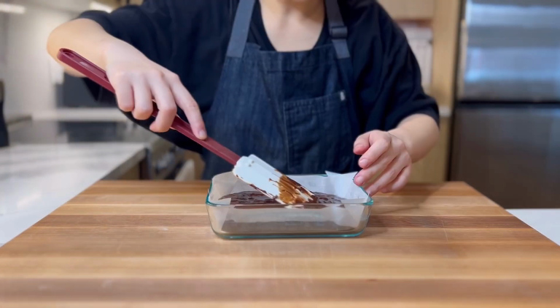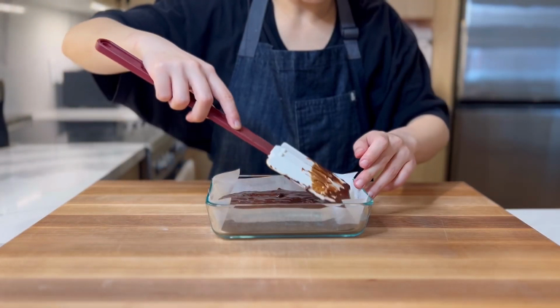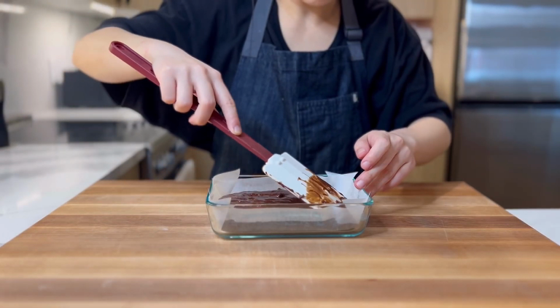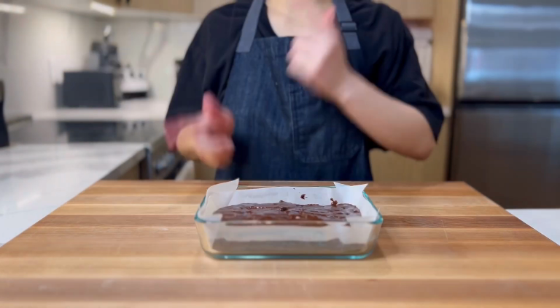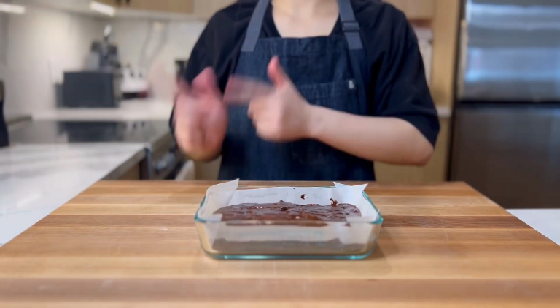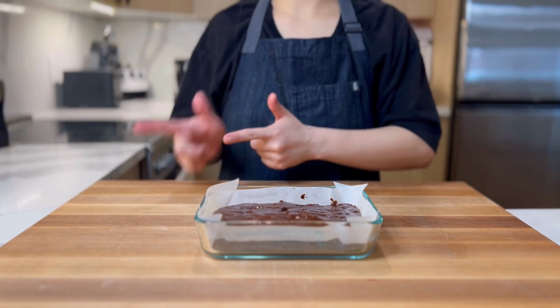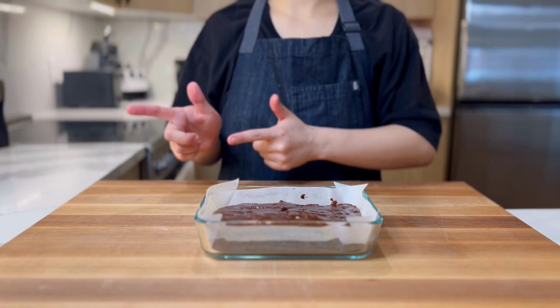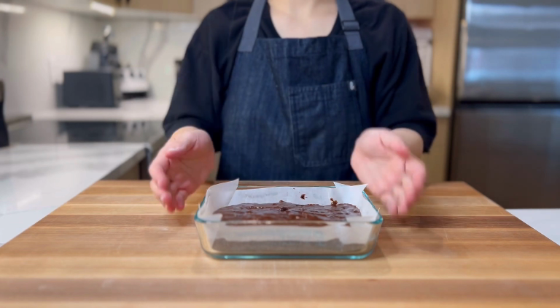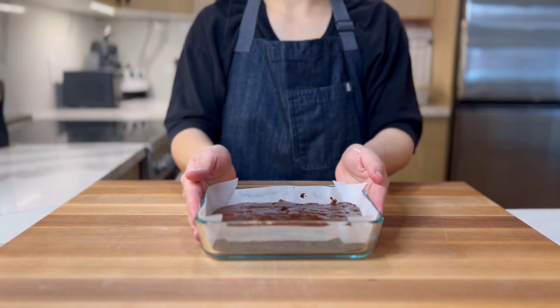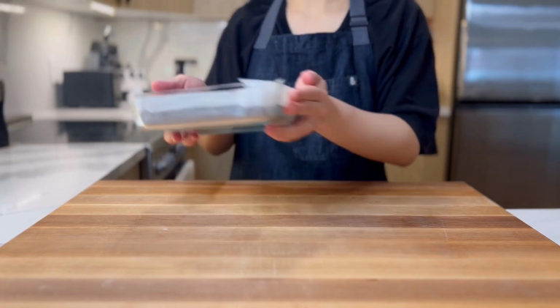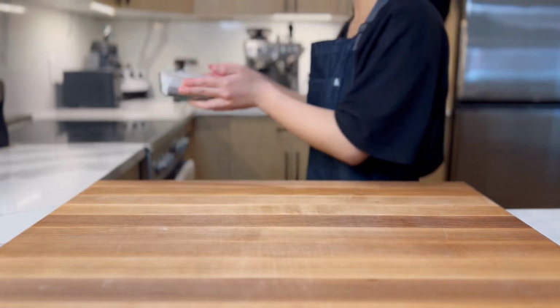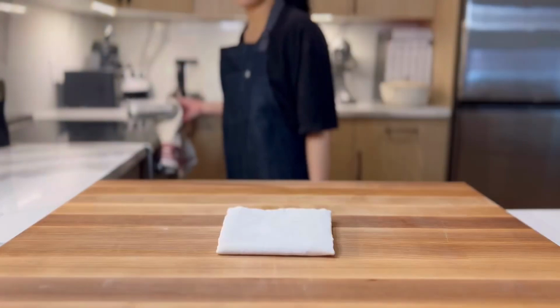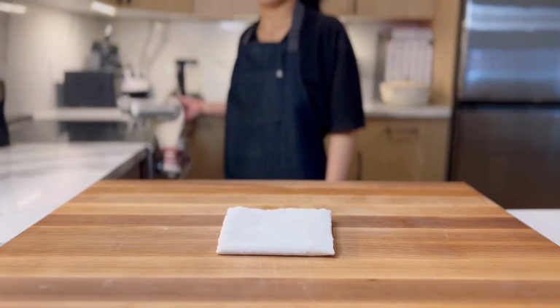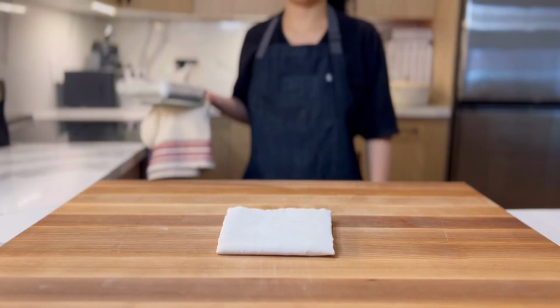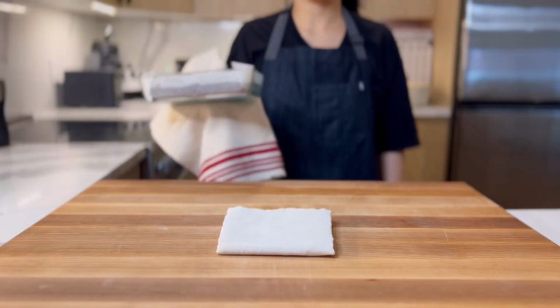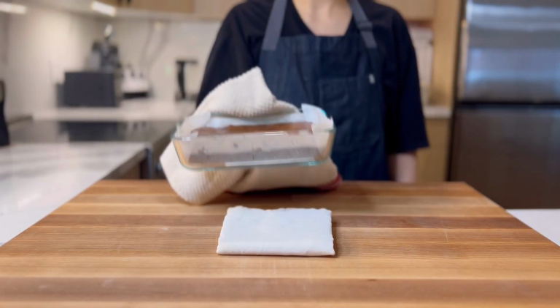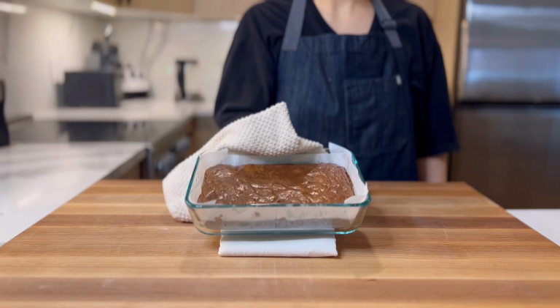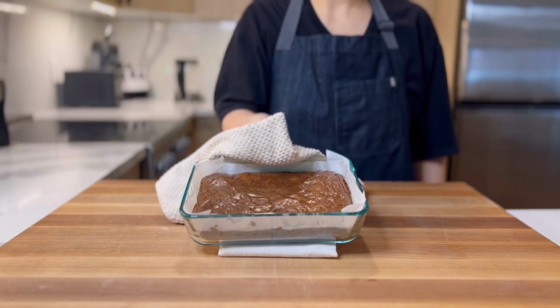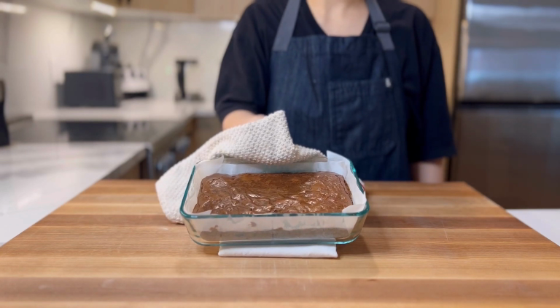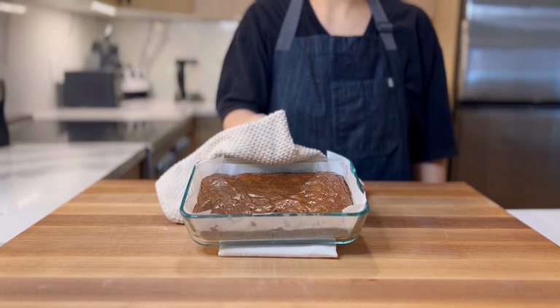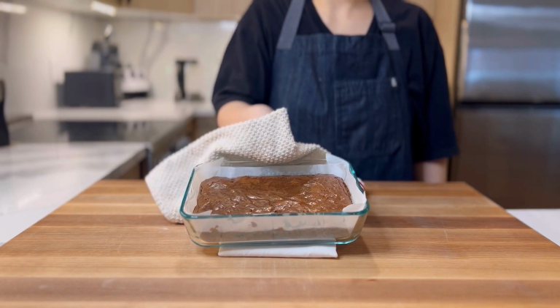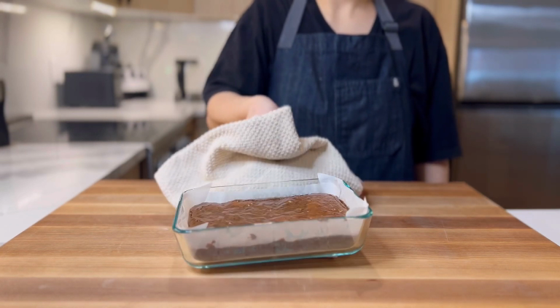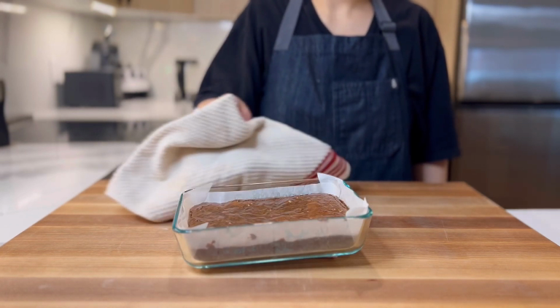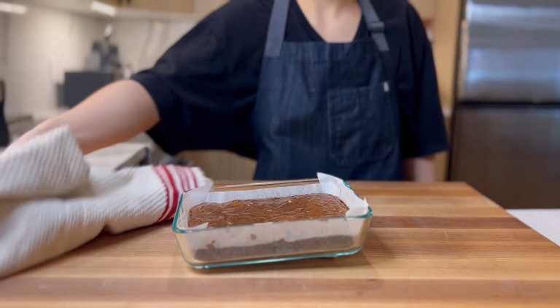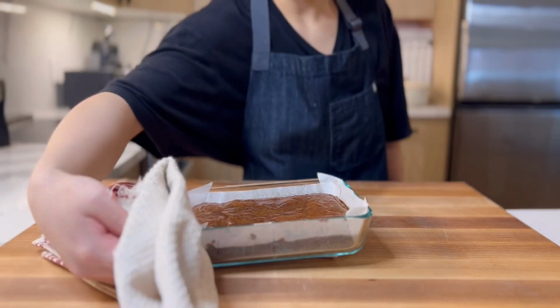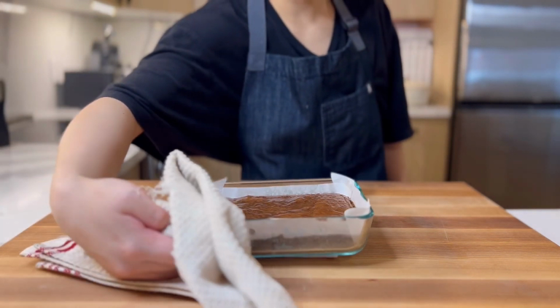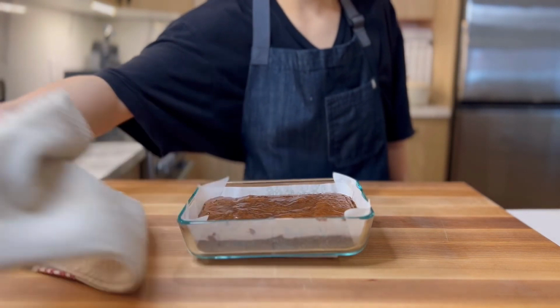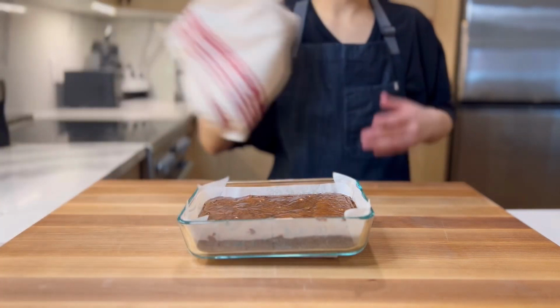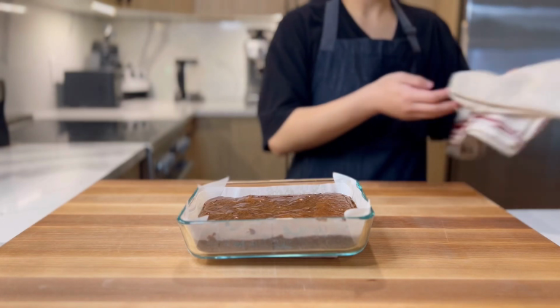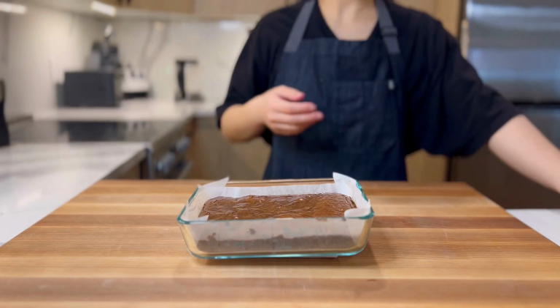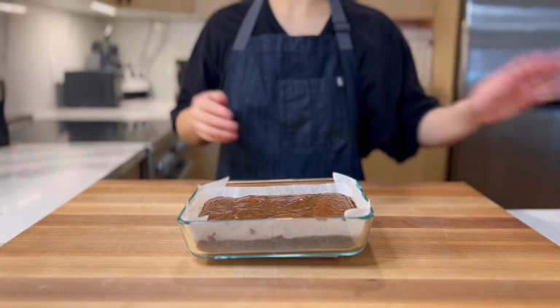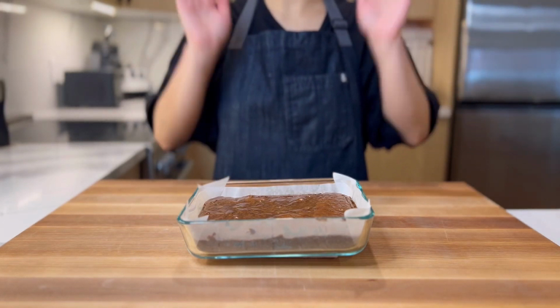Even it out a bit and move to the oven. Bake at 160 degrees Celsius or 325 Fahrenheit for 20 minutes. For the absolute gooeyest brownies ever, optionally bake them for 15 minutes. They will be baked, but barely.